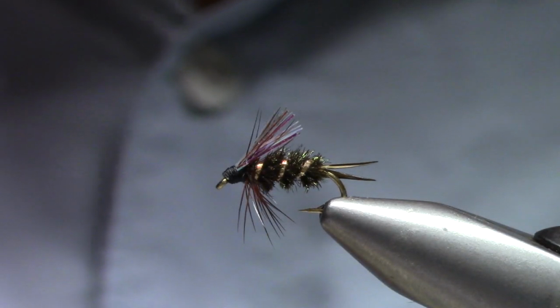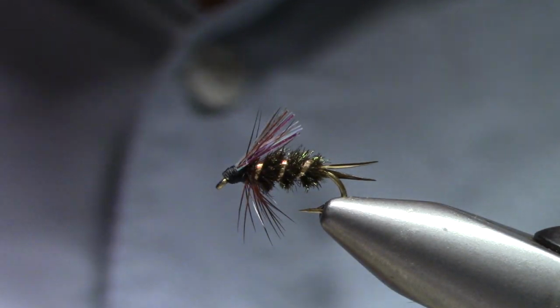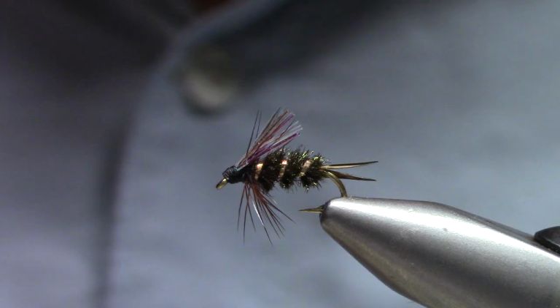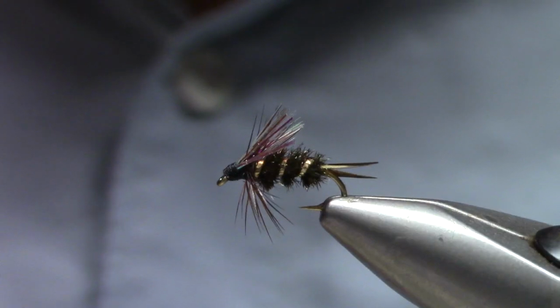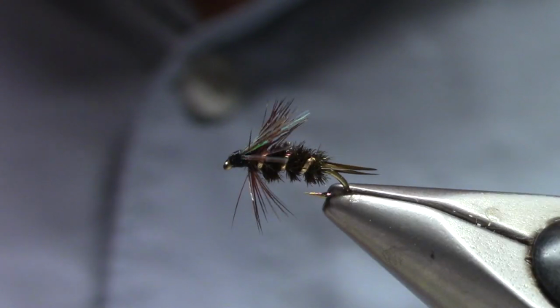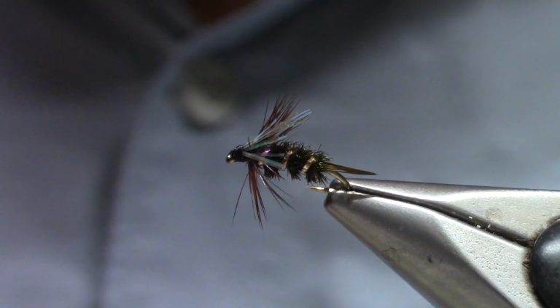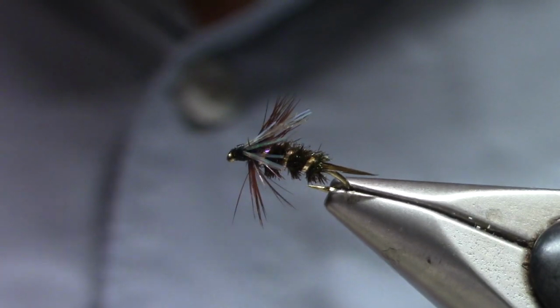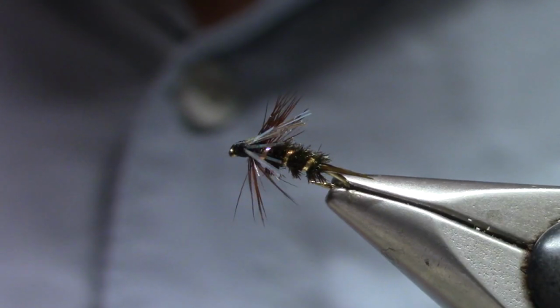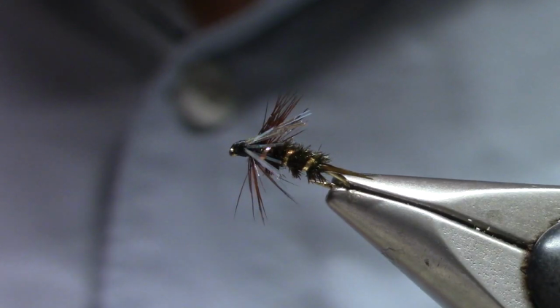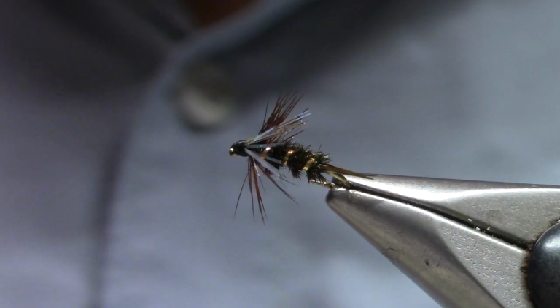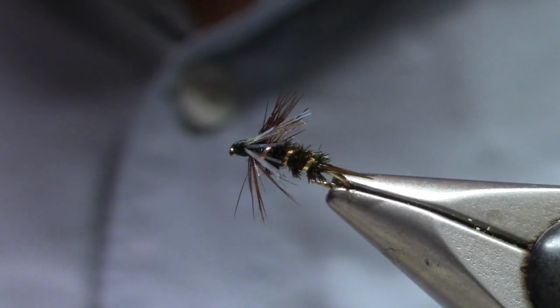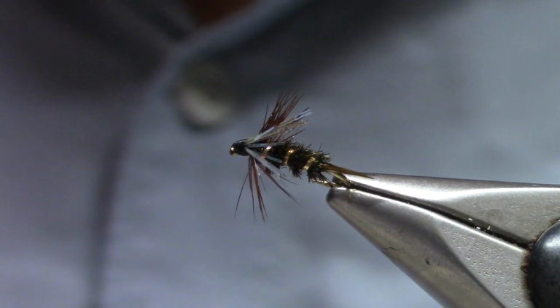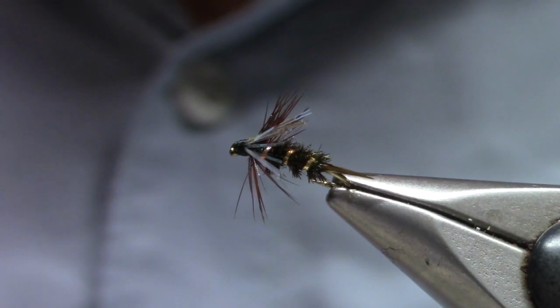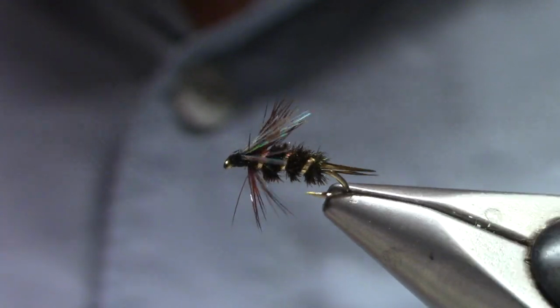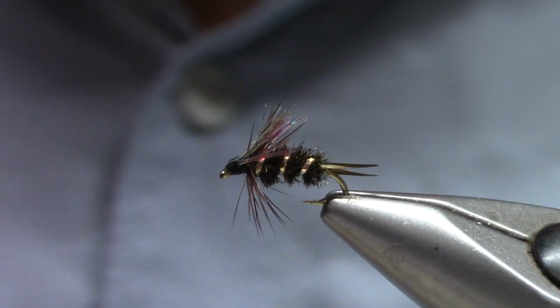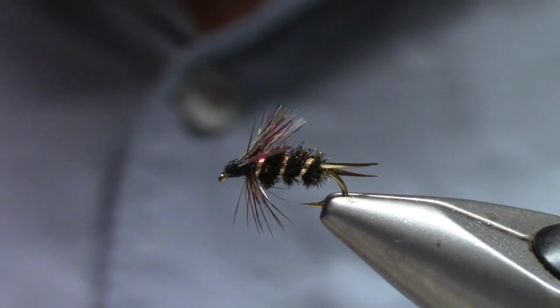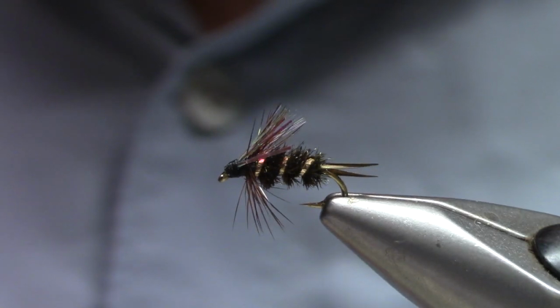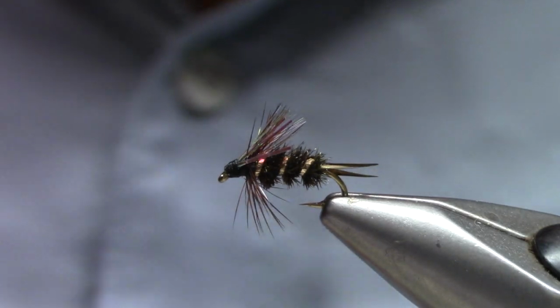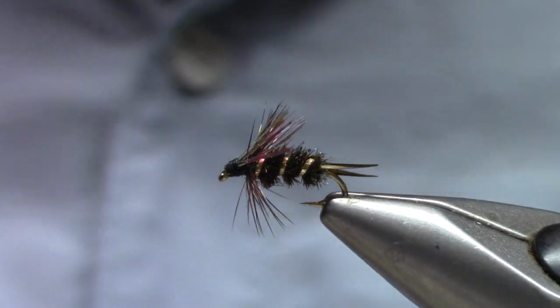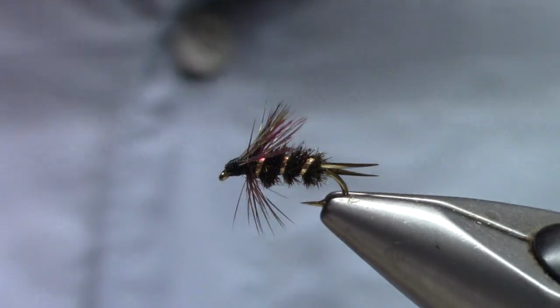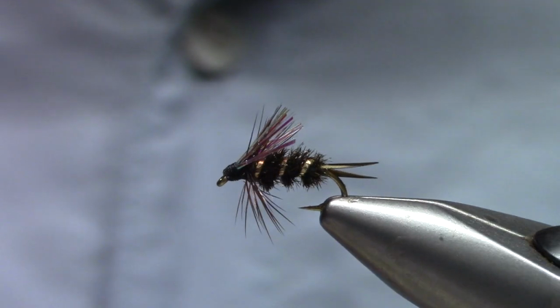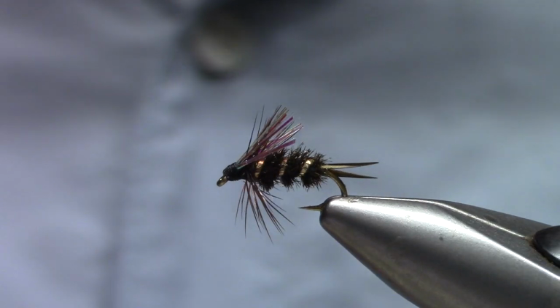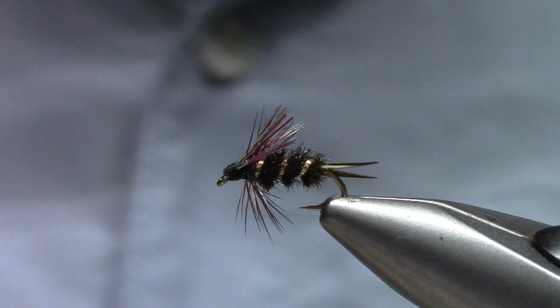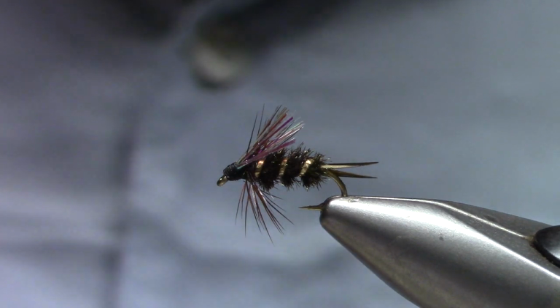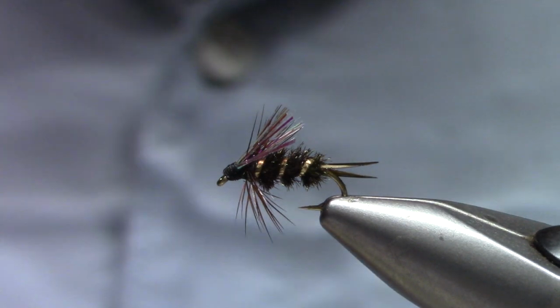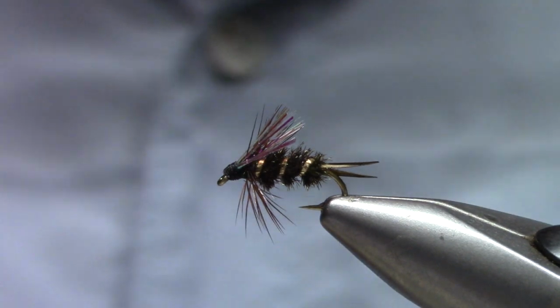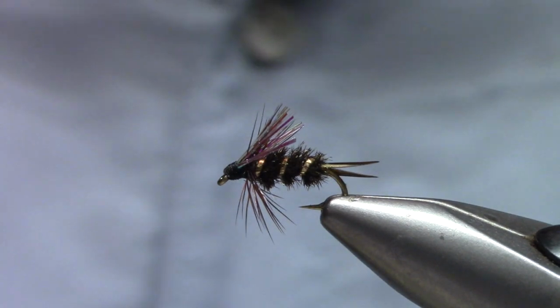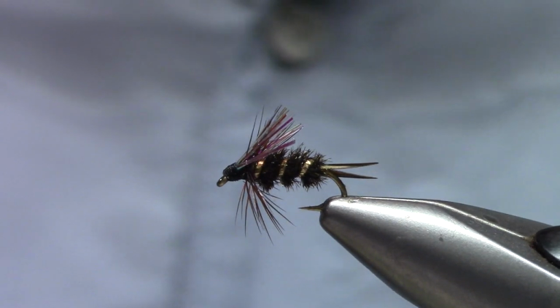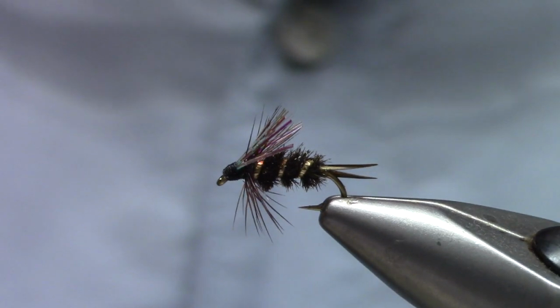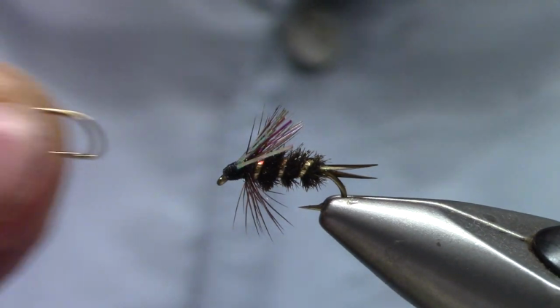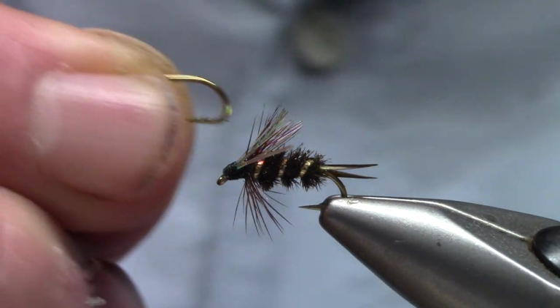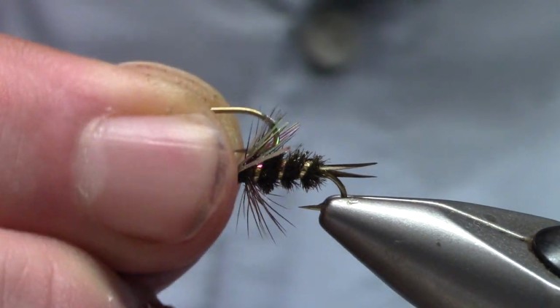You'll recognize the Prince Nymph — instead of the white biots we've got some Flashabou. This is a size 14.